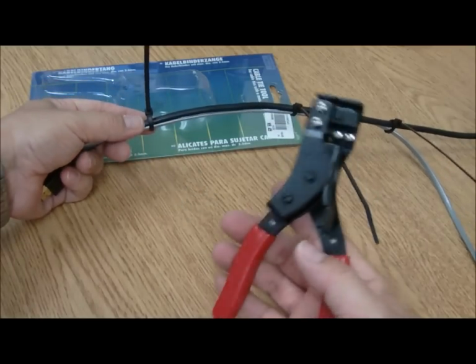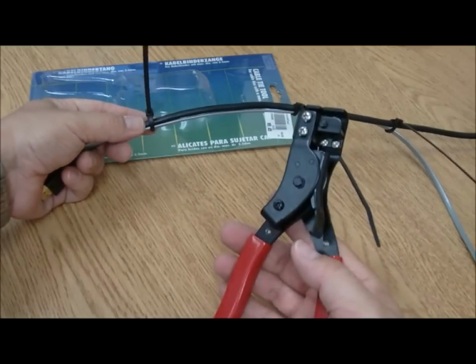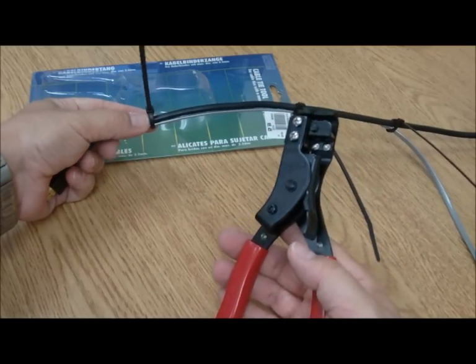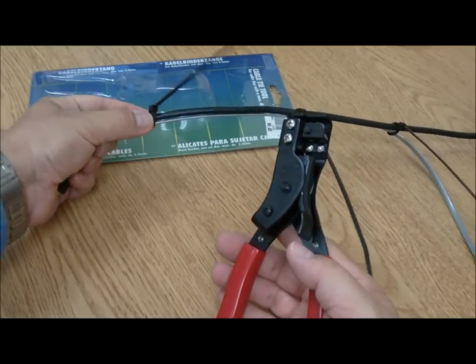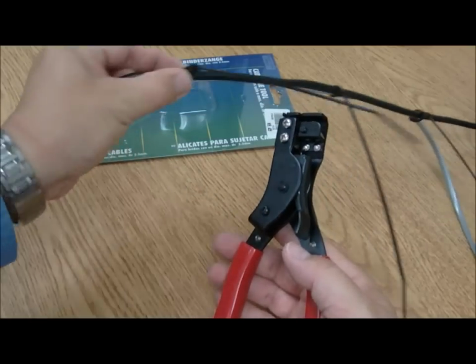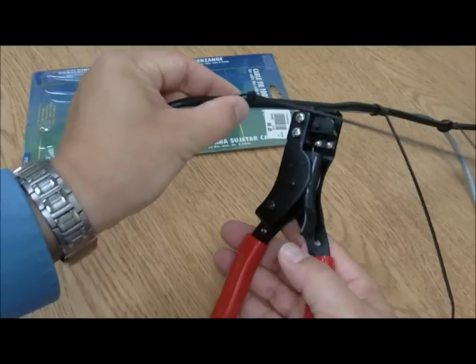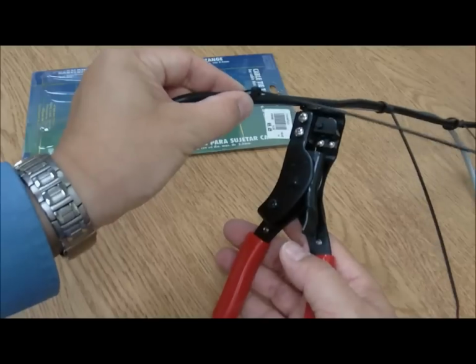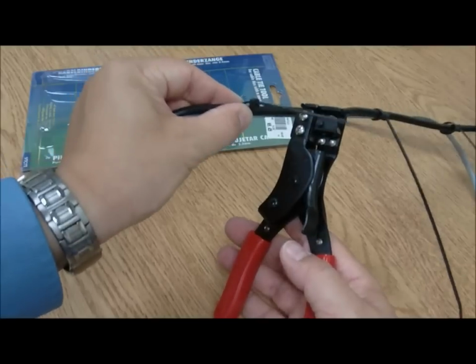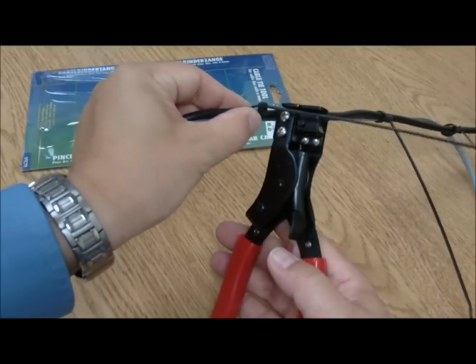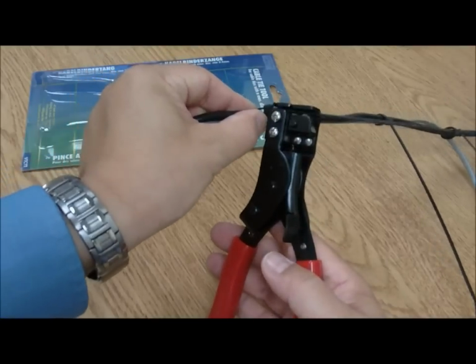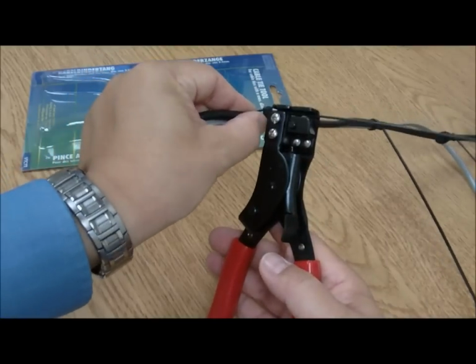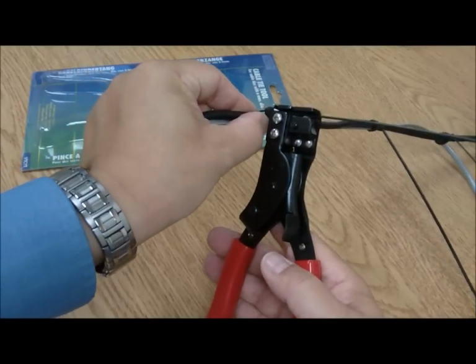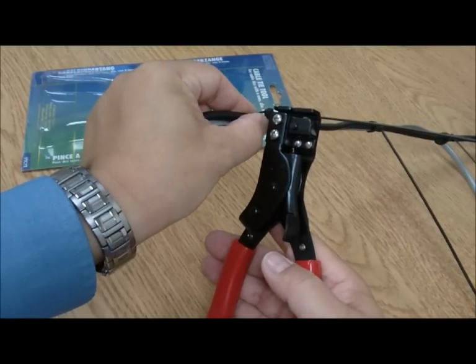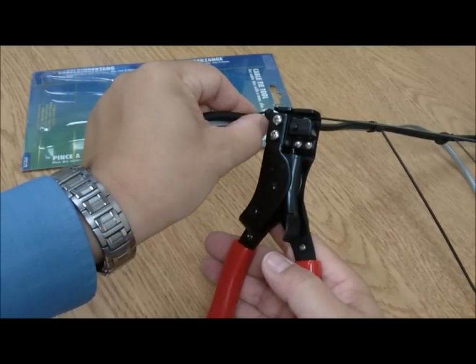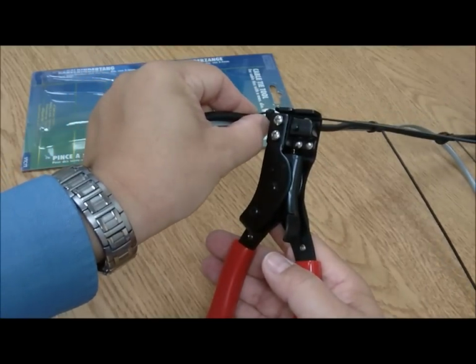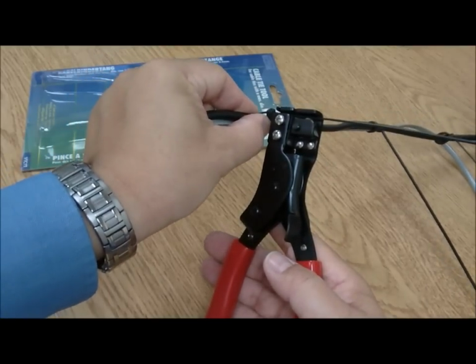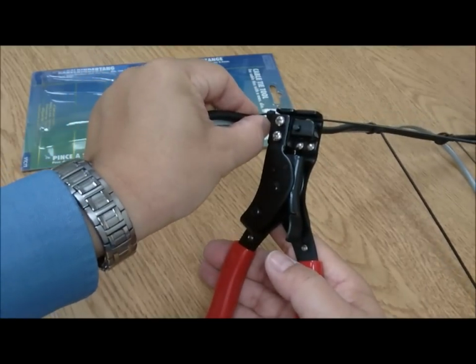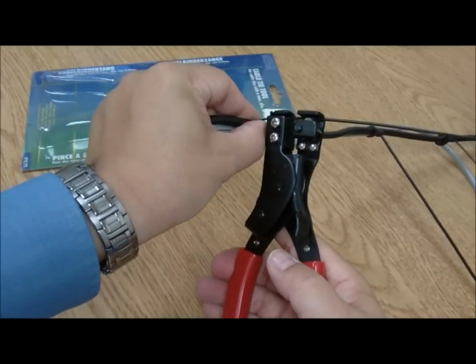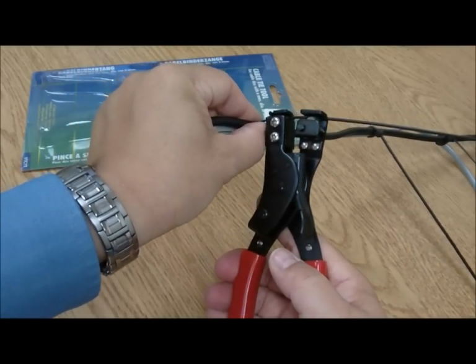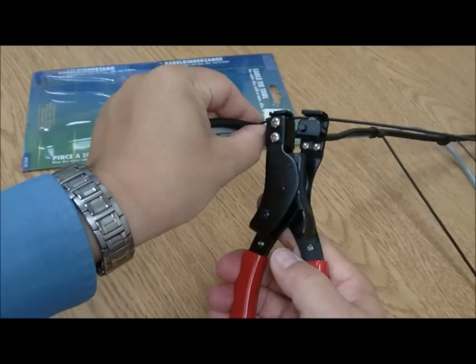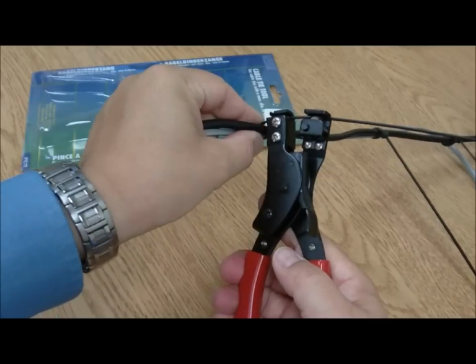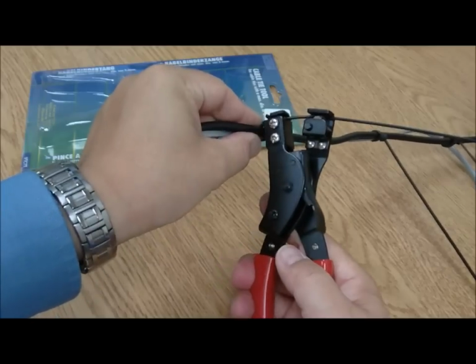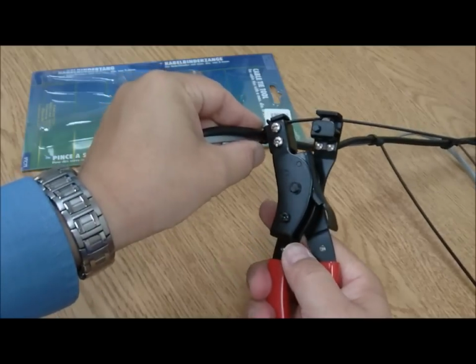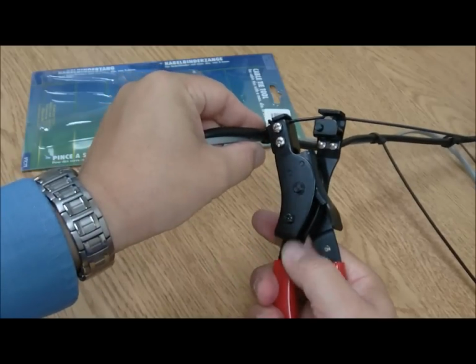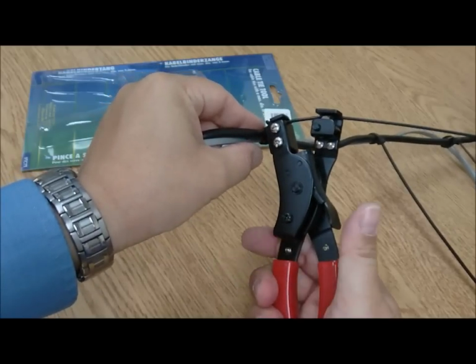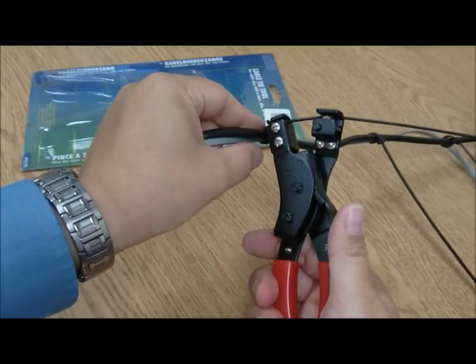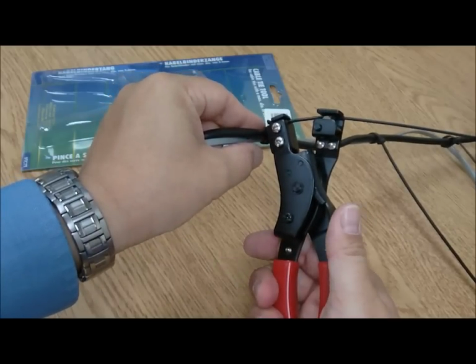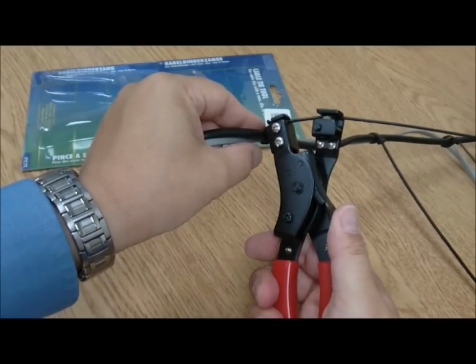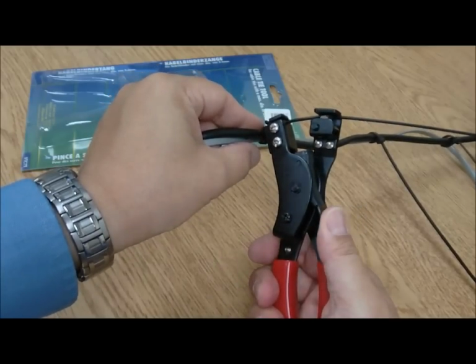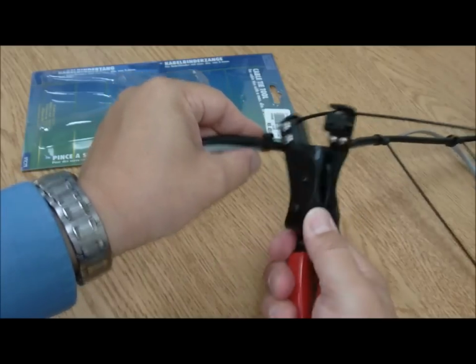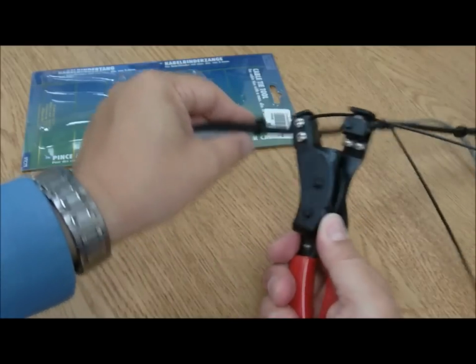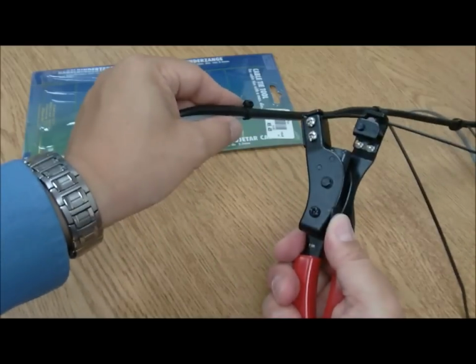With this little tool, all you have to do is lay in the cabling inside the slots at the top. By pinching it tight, it automatically pulls it shut and you go ahead and cut it off at the tip.